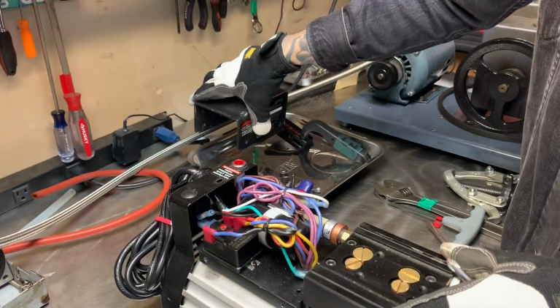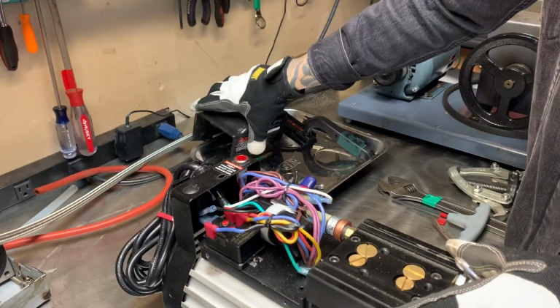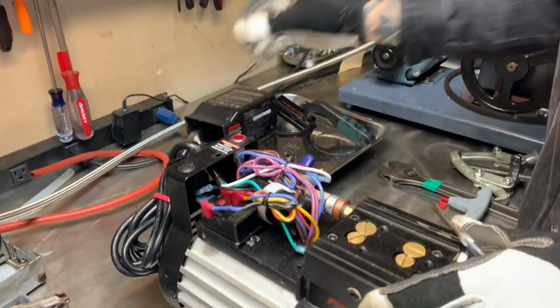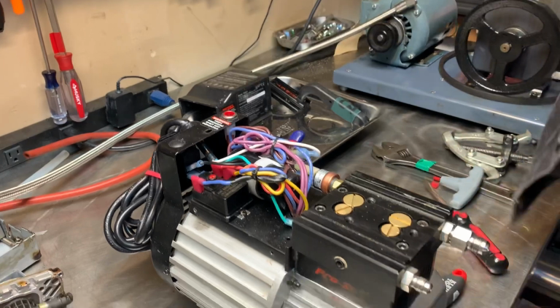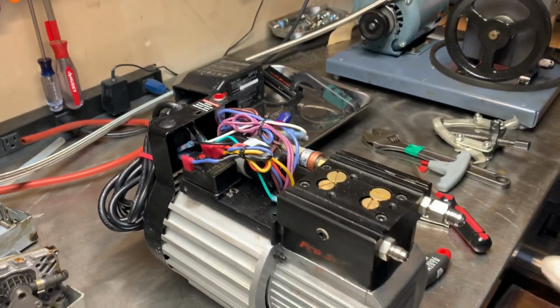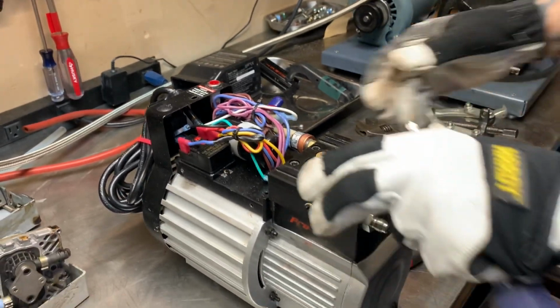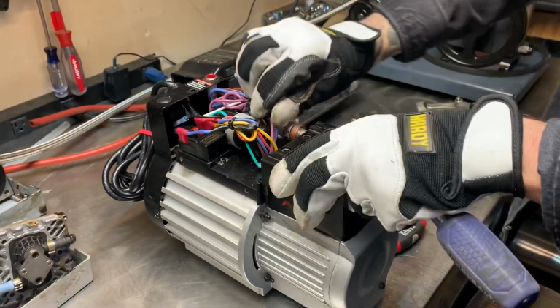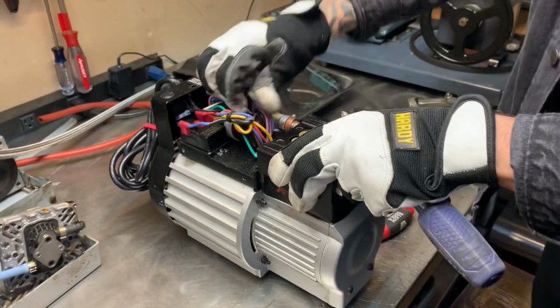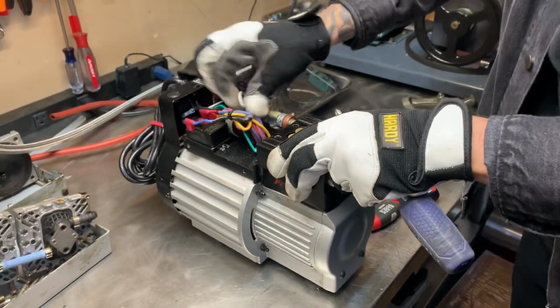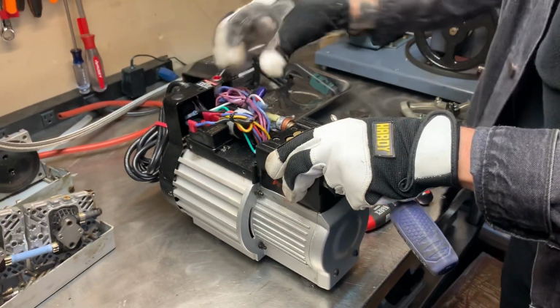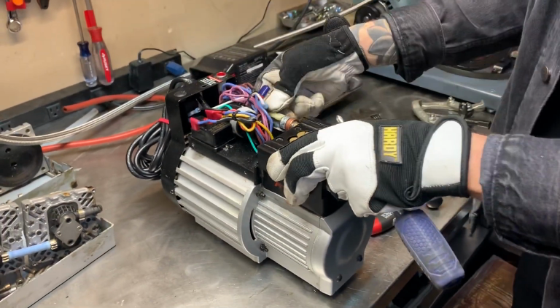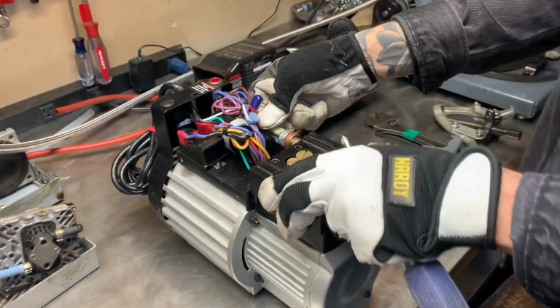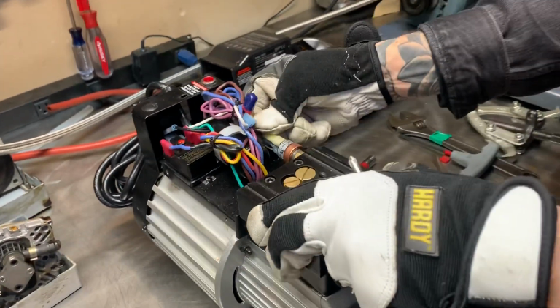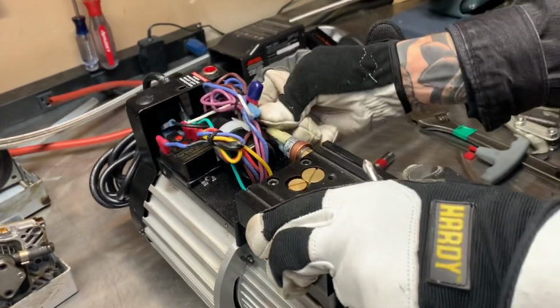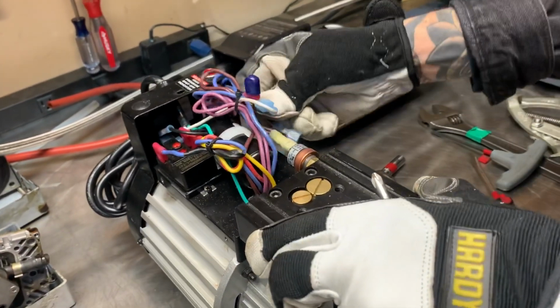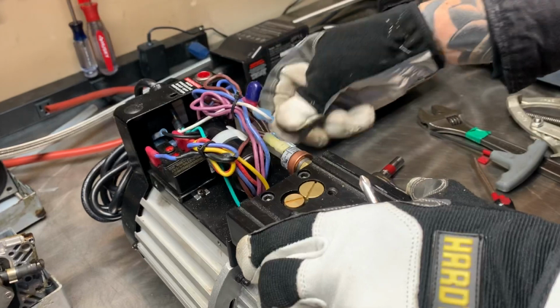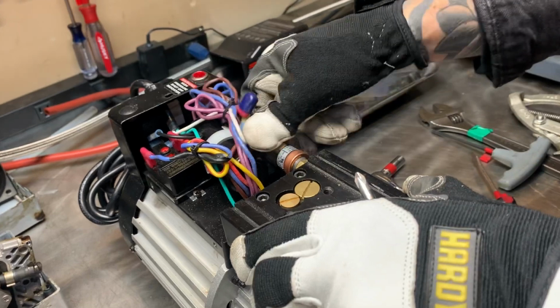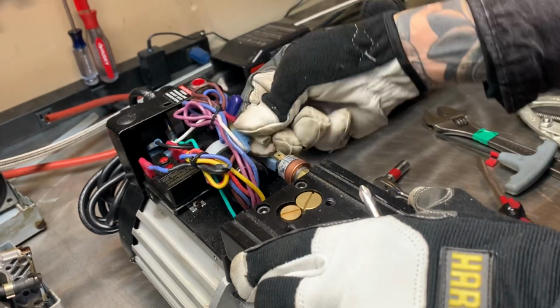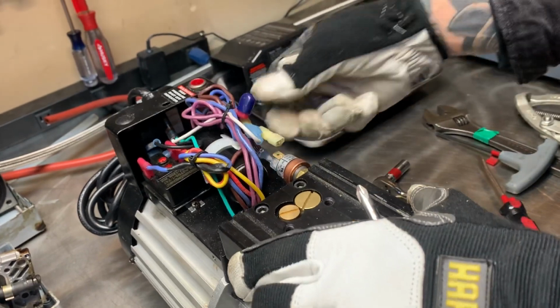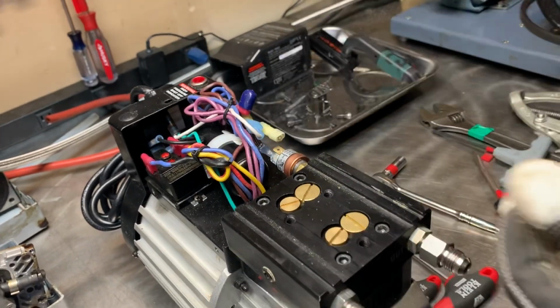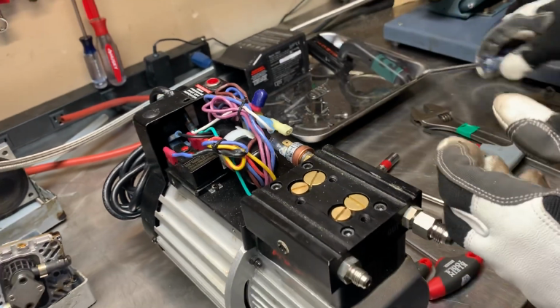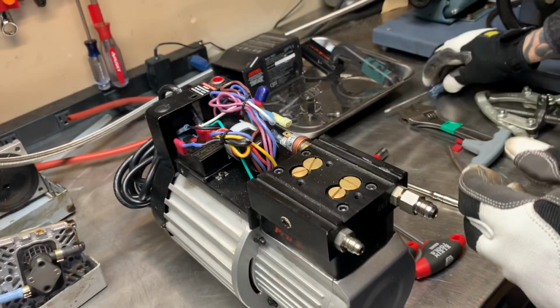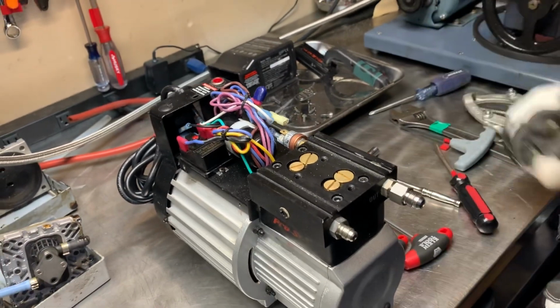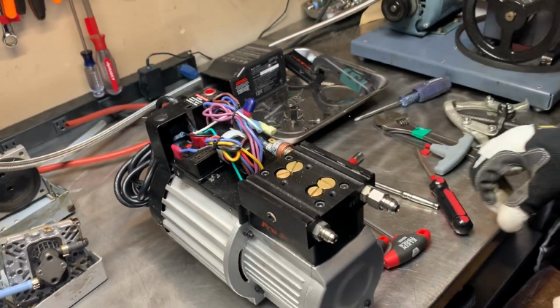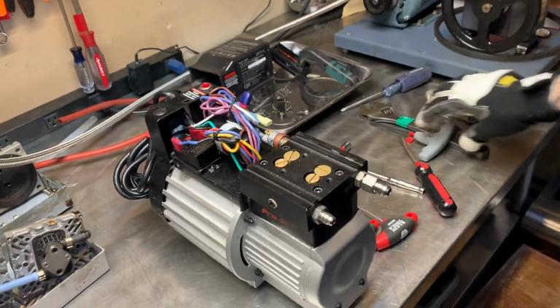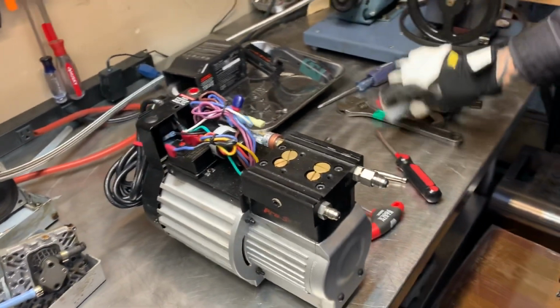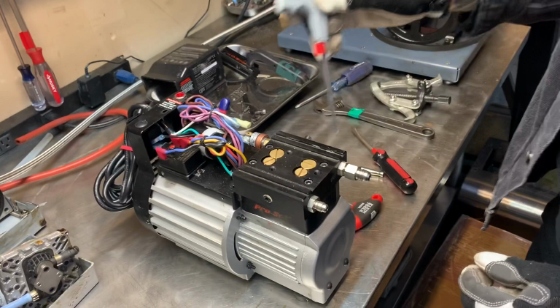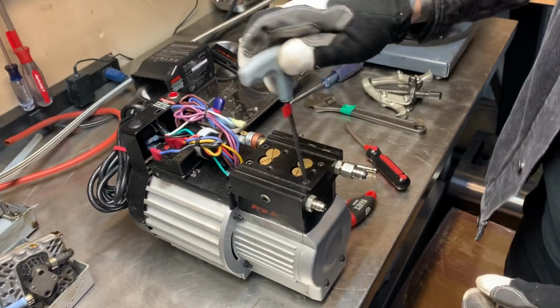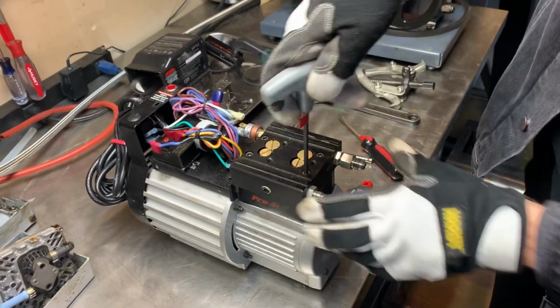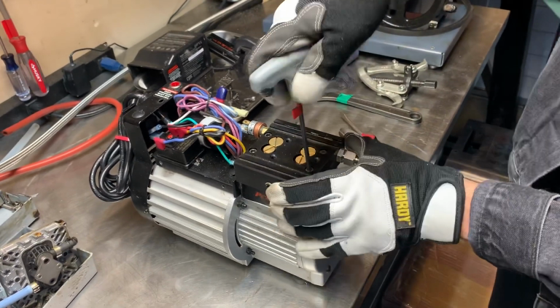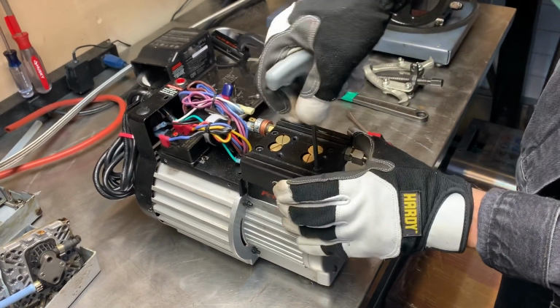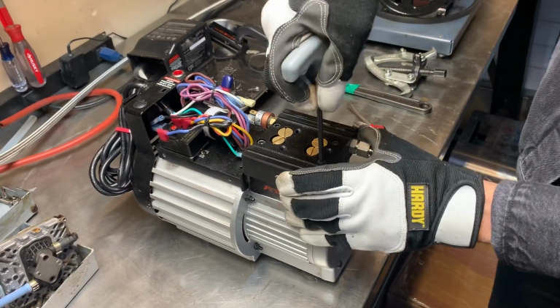Then we're going to unplug the pressure temperature switch. There are two connectors — one blue on the bottom and one yellow on top. After that, we'll take our 3/16 hex again and take off the head bolts.